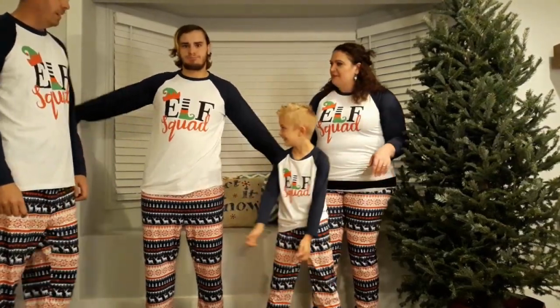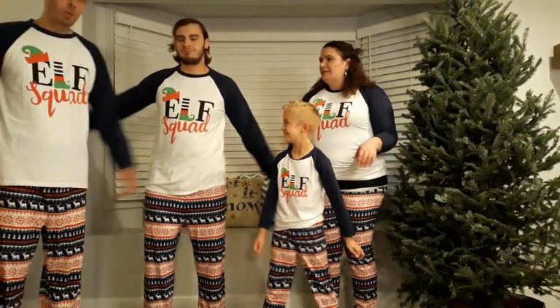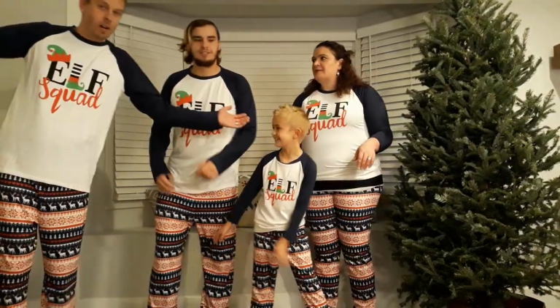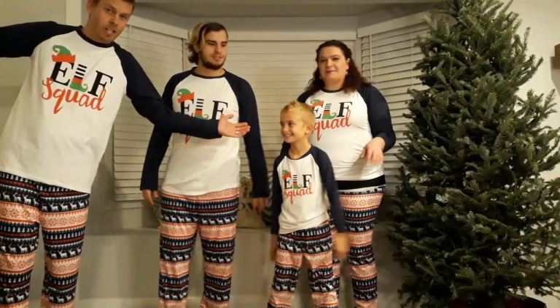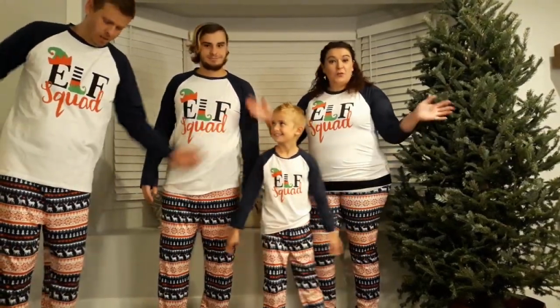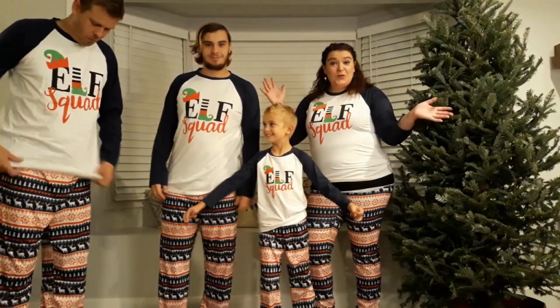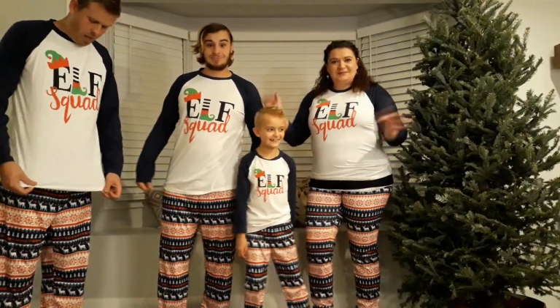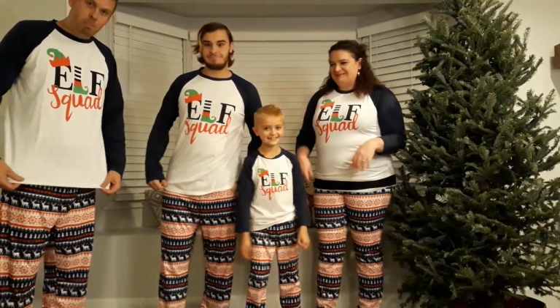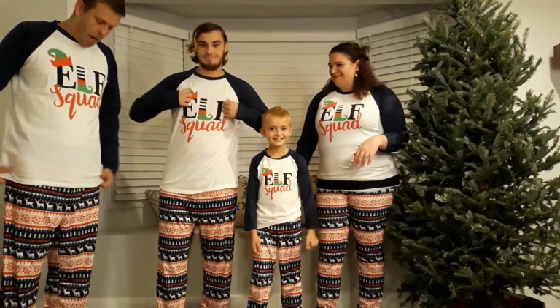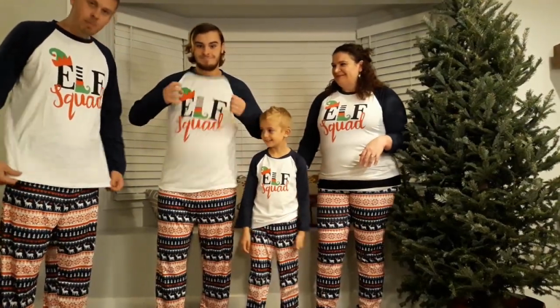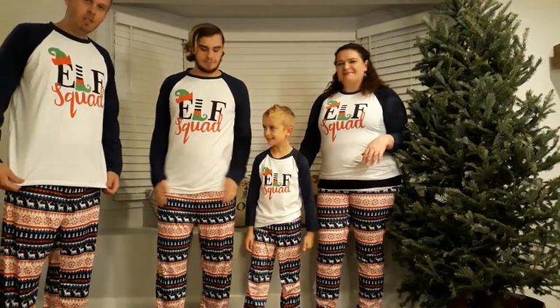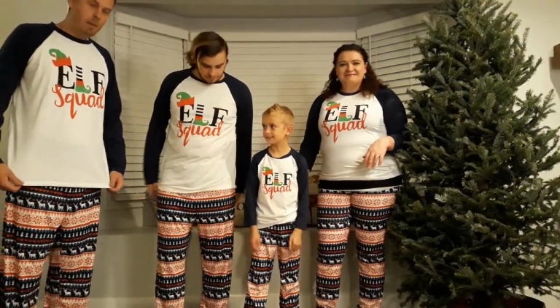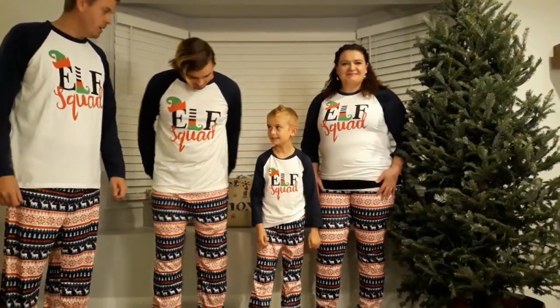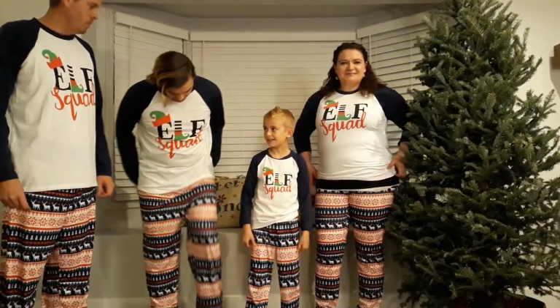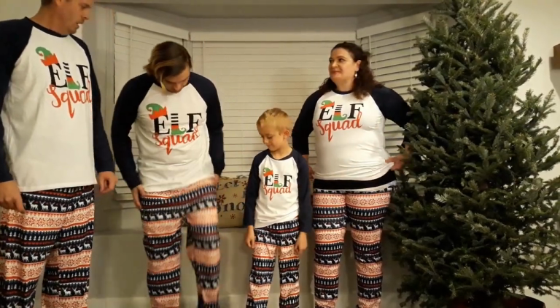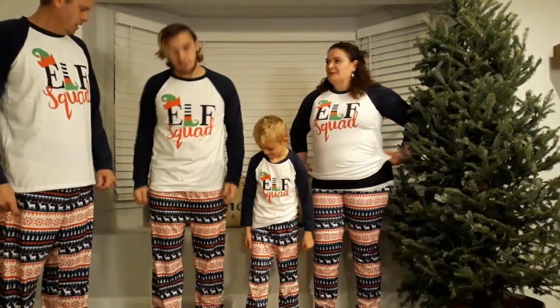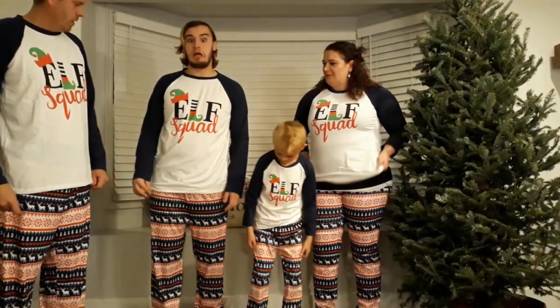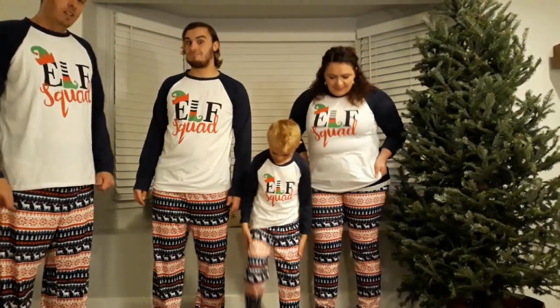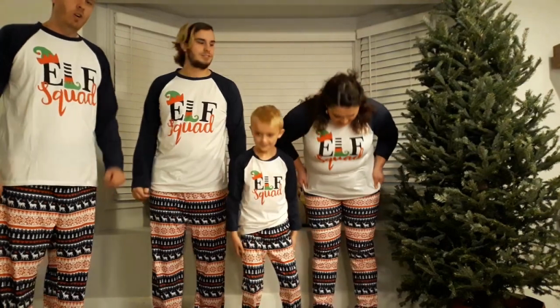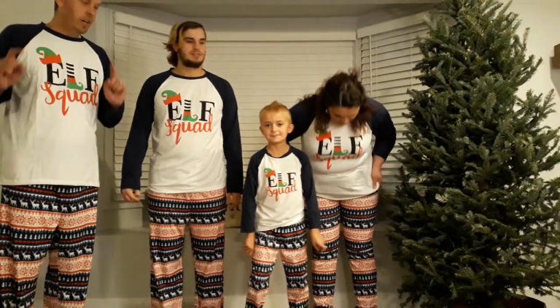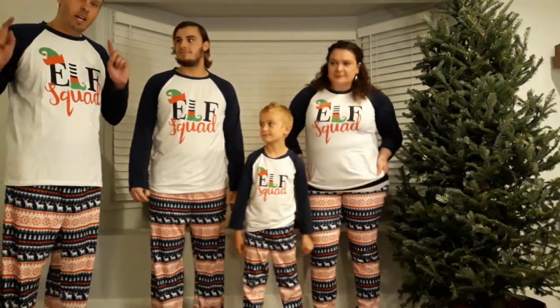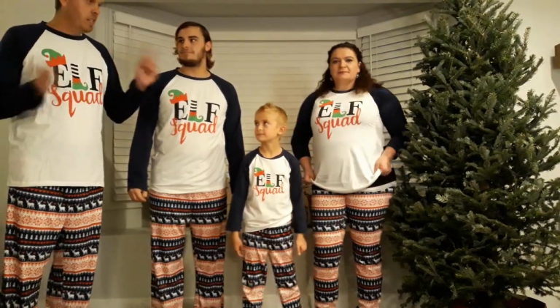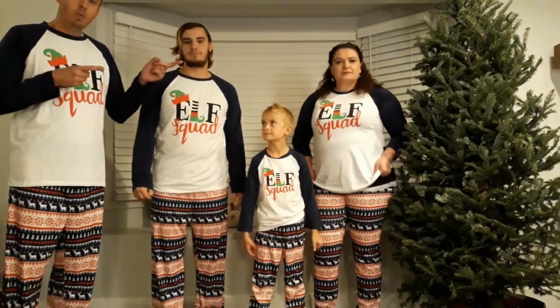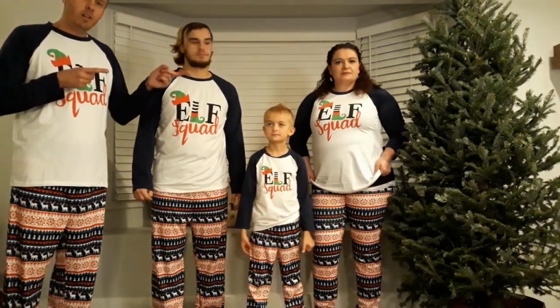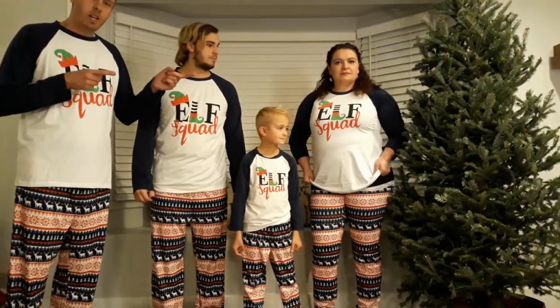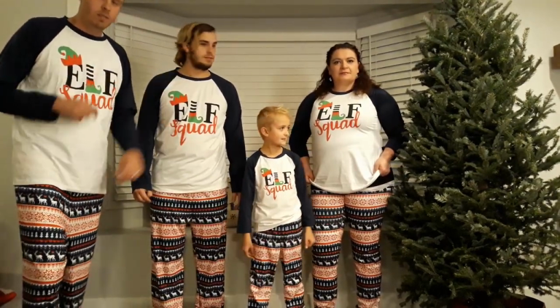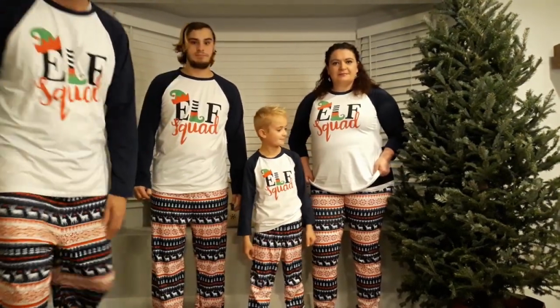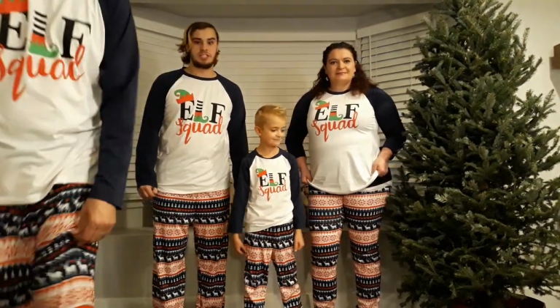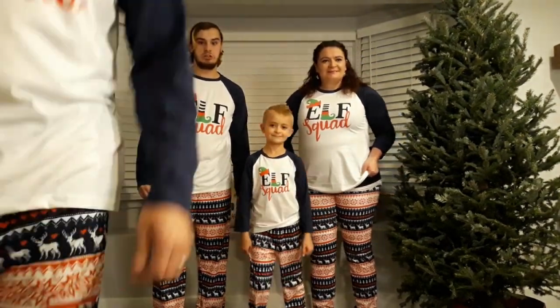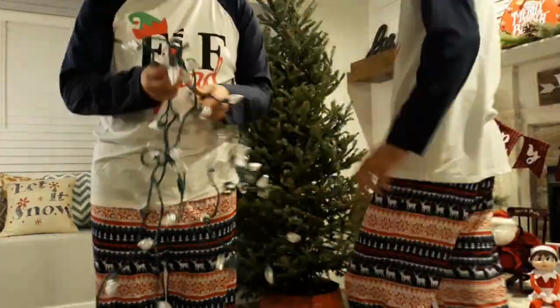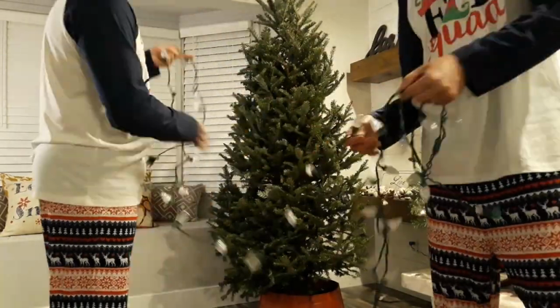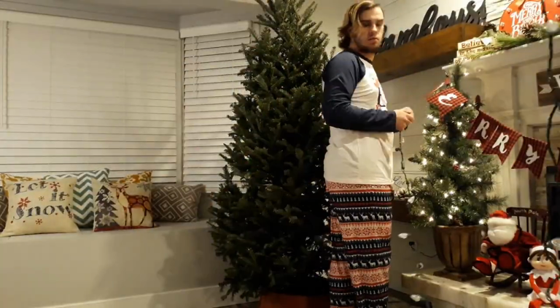We're the elf squad! We've got our awesome PatPat pajamas from patpat.com. You feel awesome - thanks PatPat! So next we're gonna go ahead and decorate our tree. Yep, it's getting done!